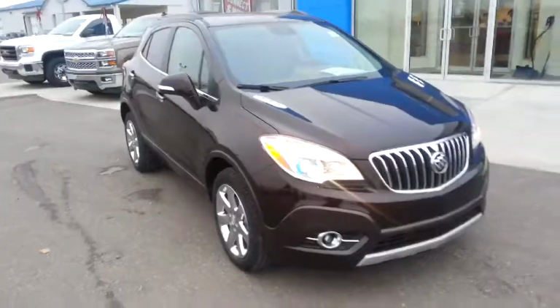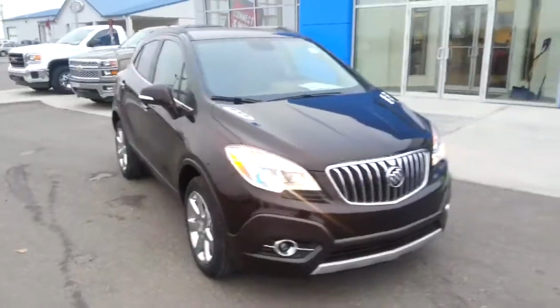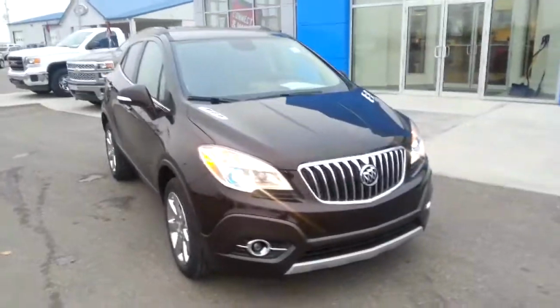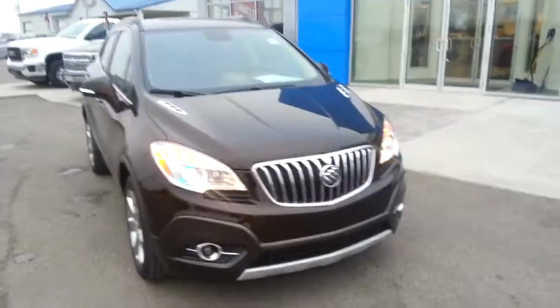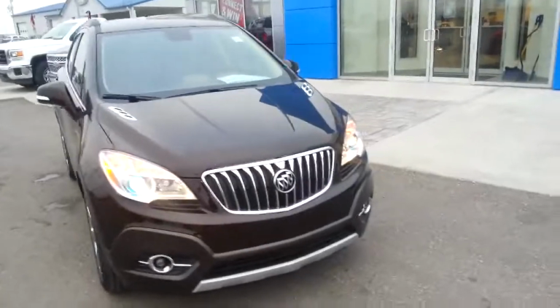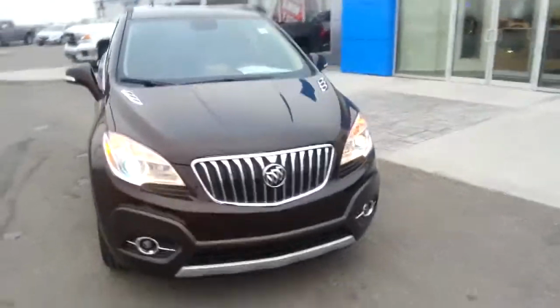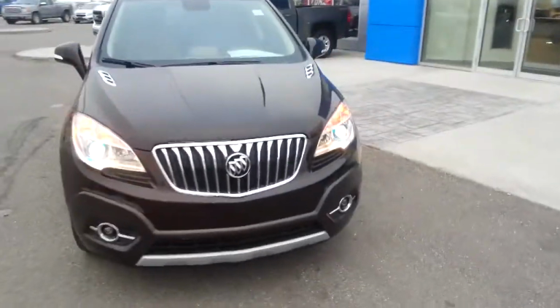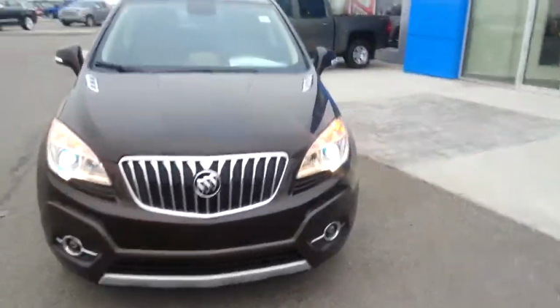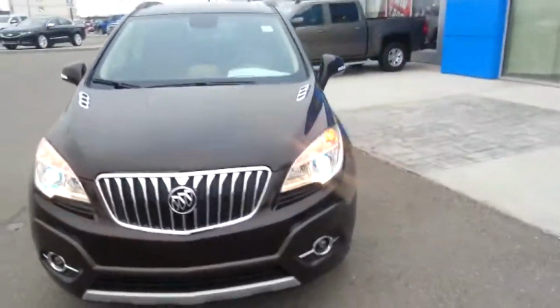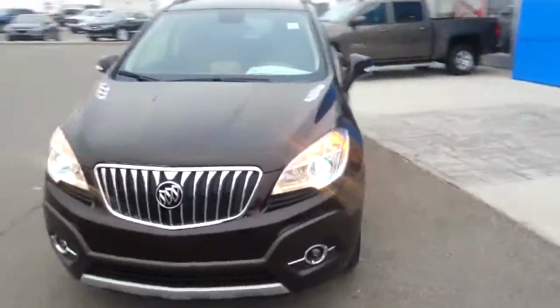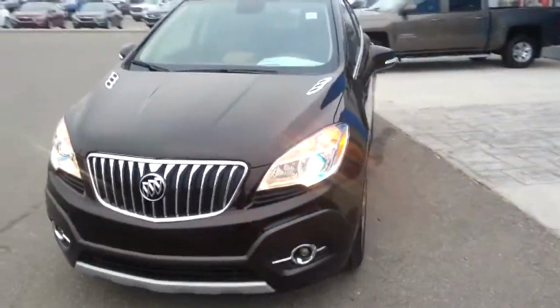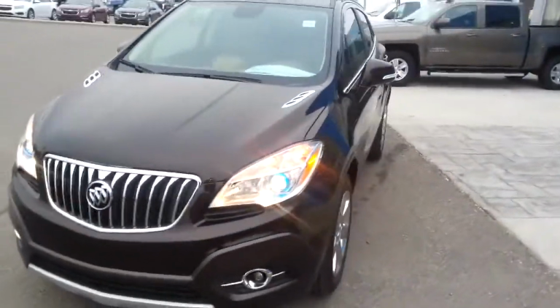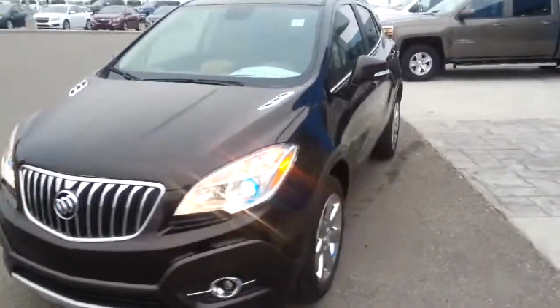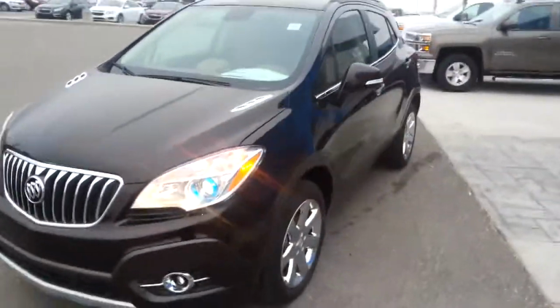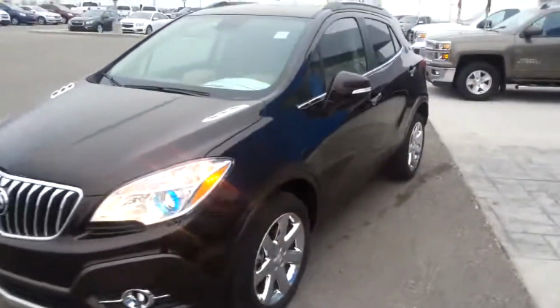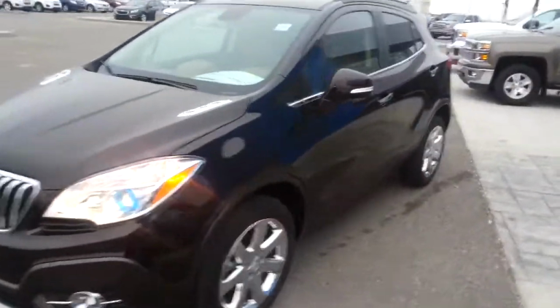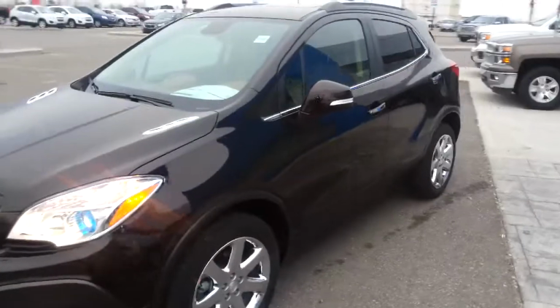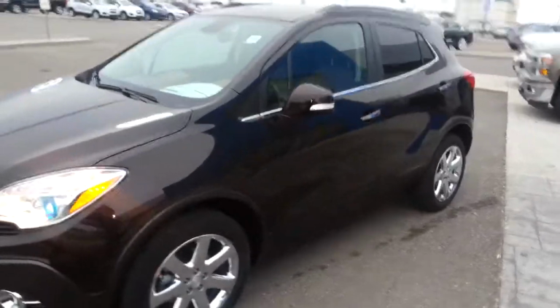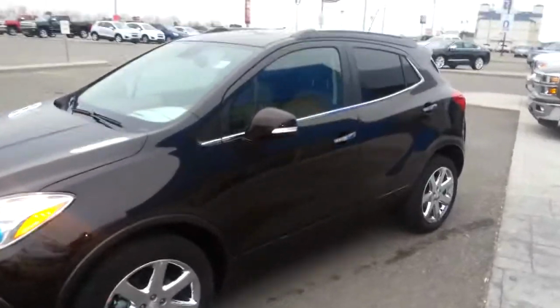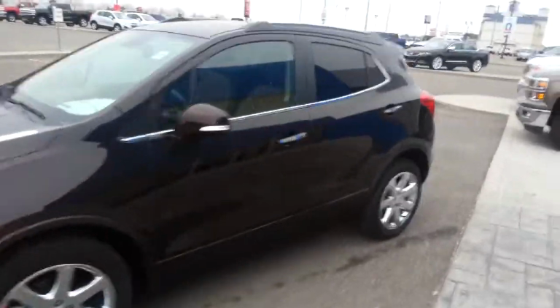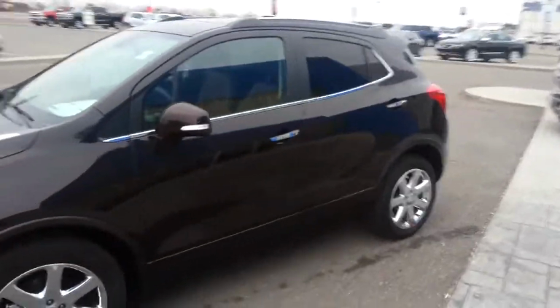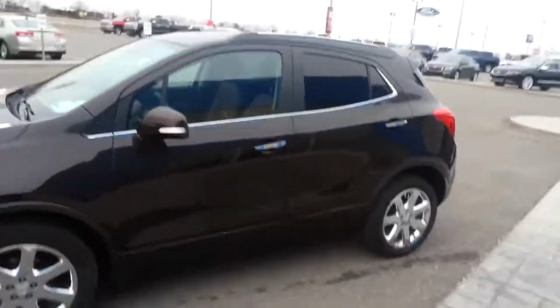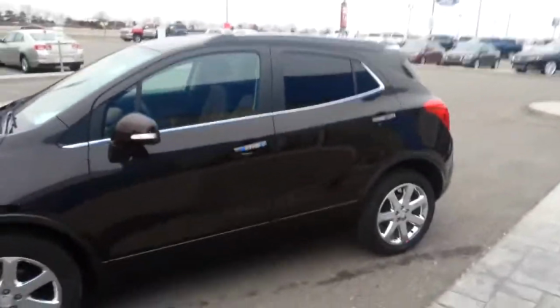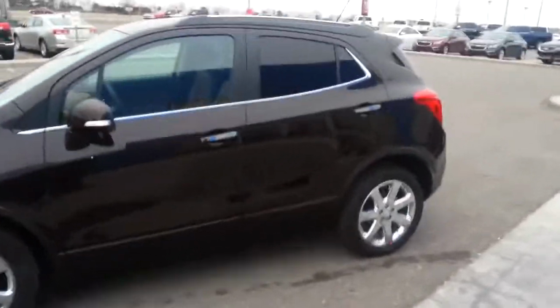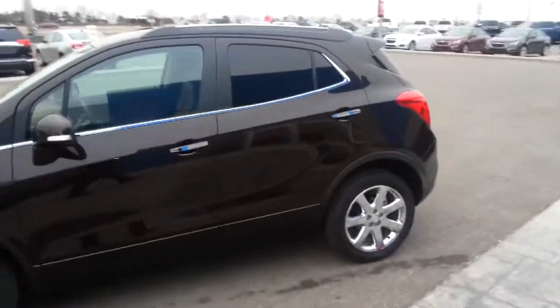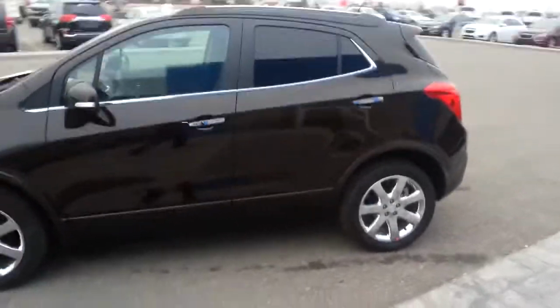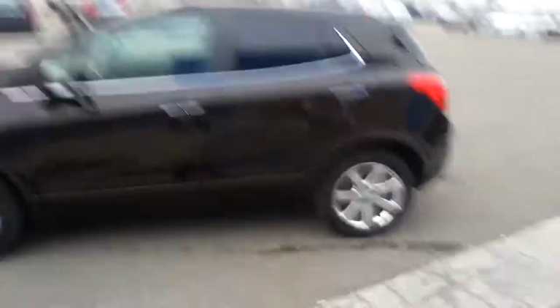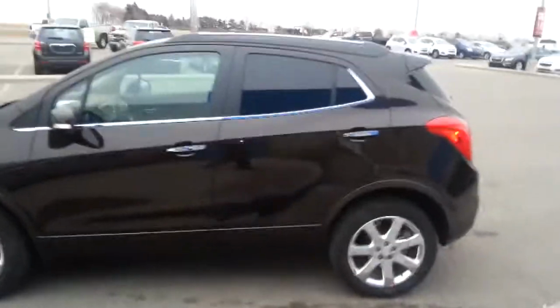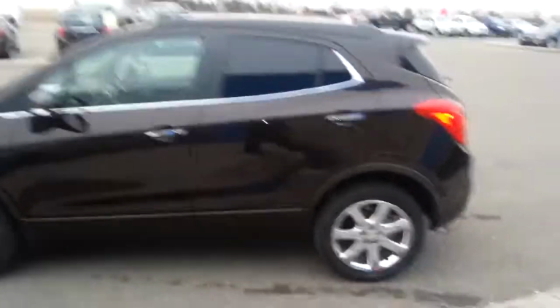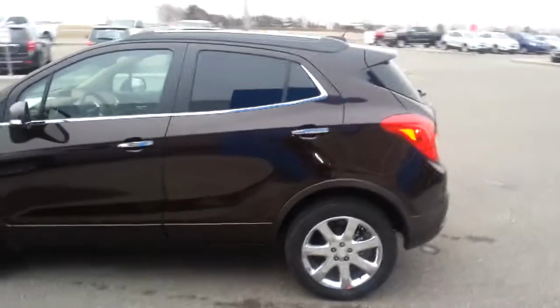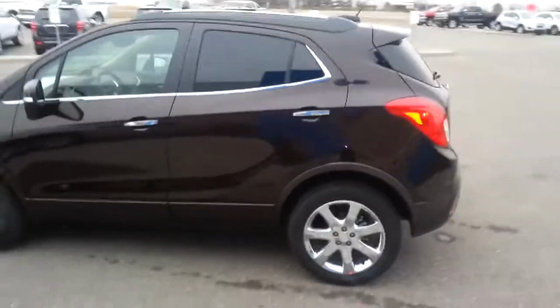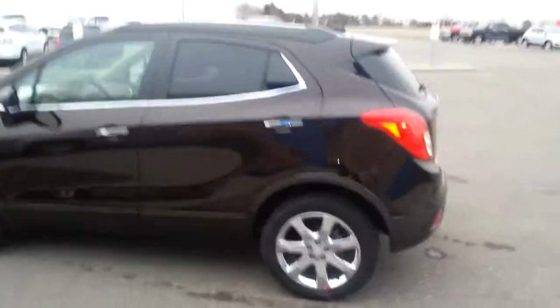Hey folks, it's another beautiful day here at Davis Chevrolet in Claresholm, Alberta.